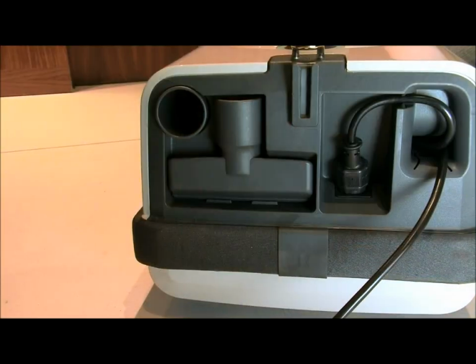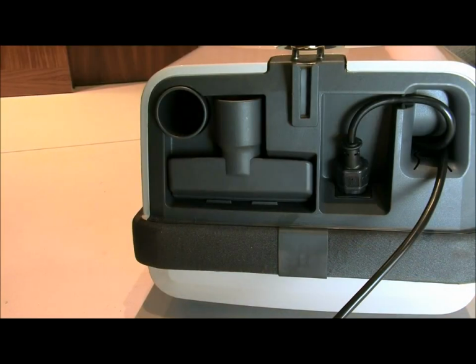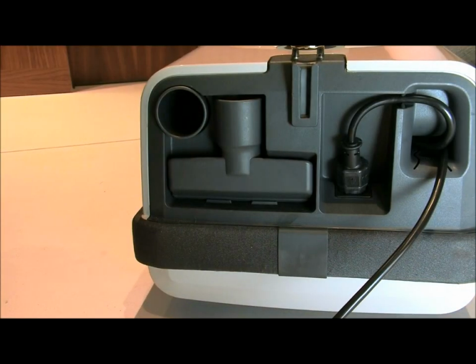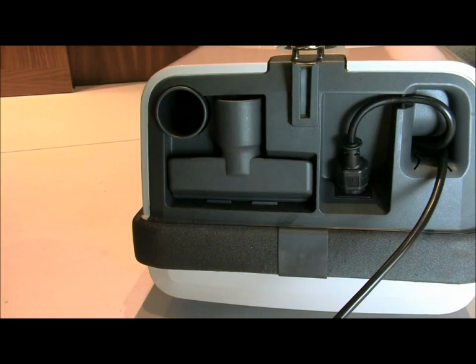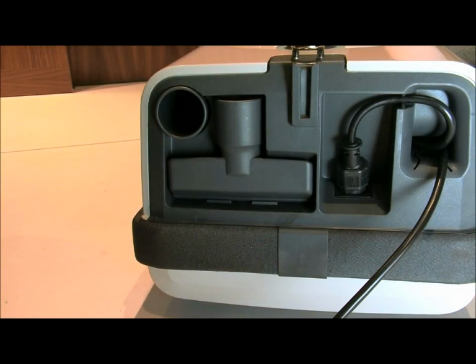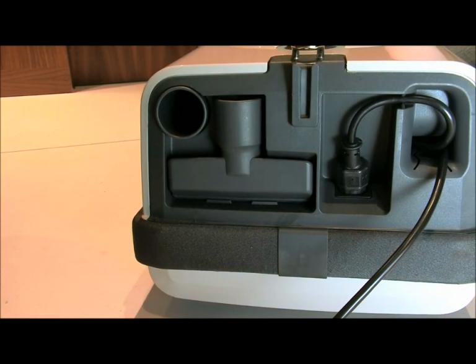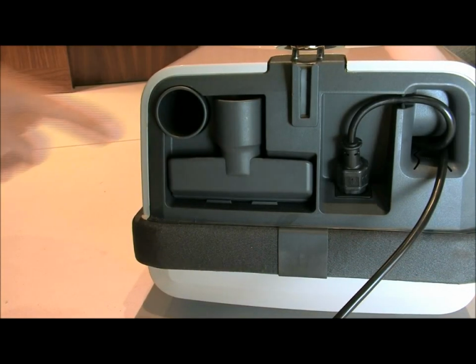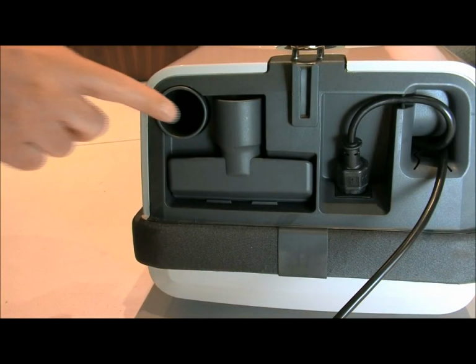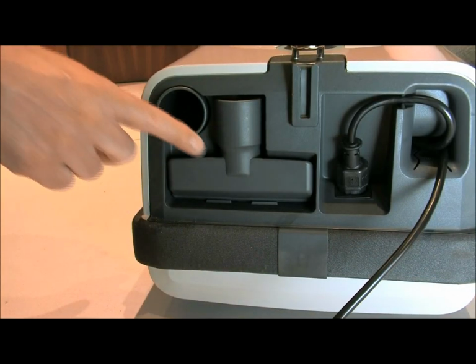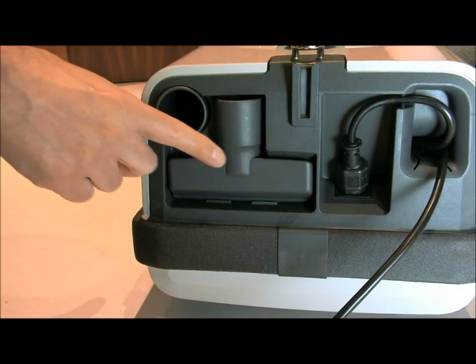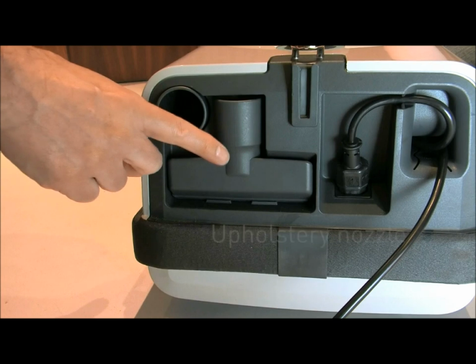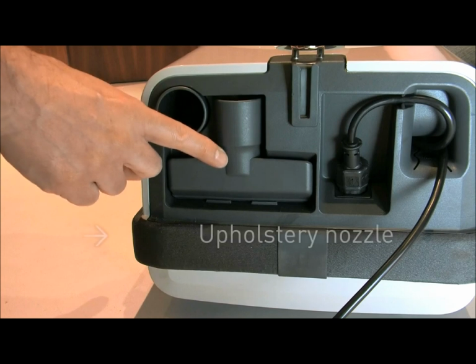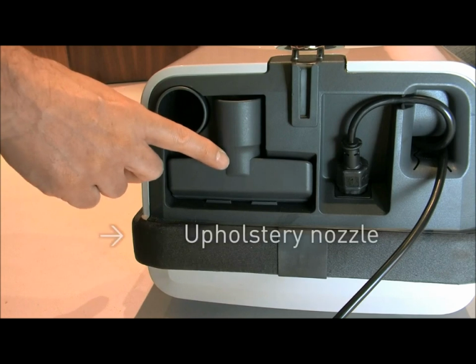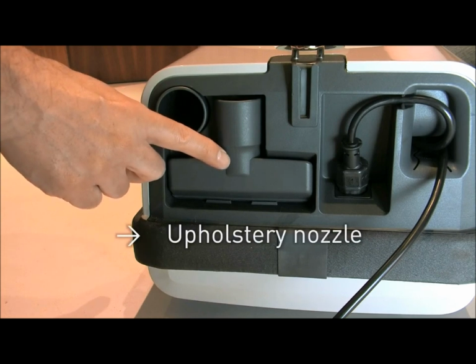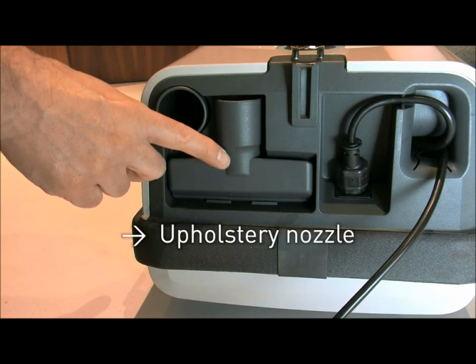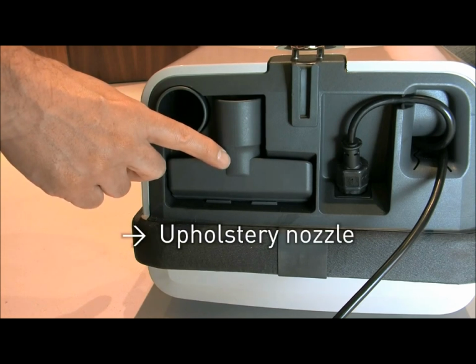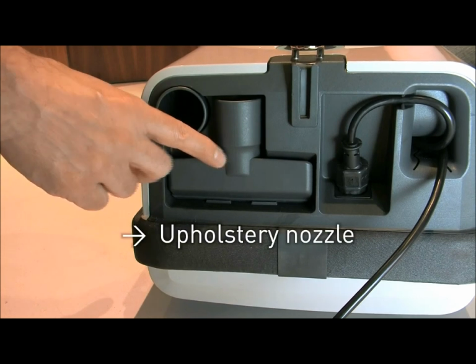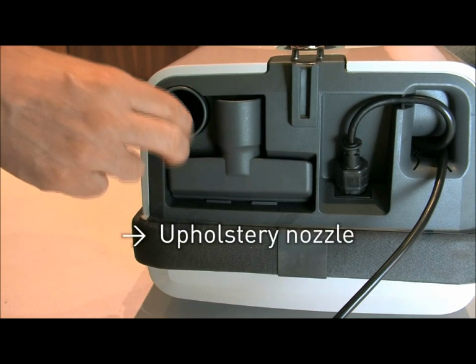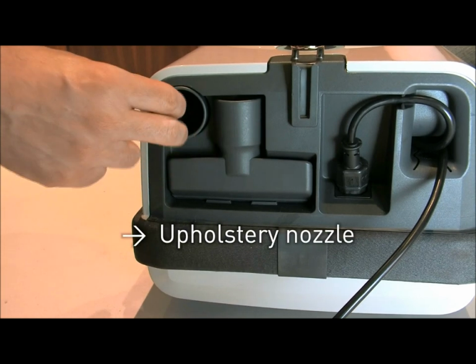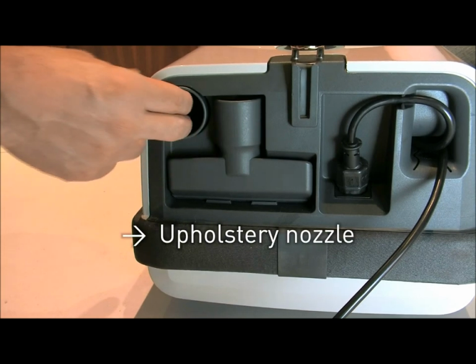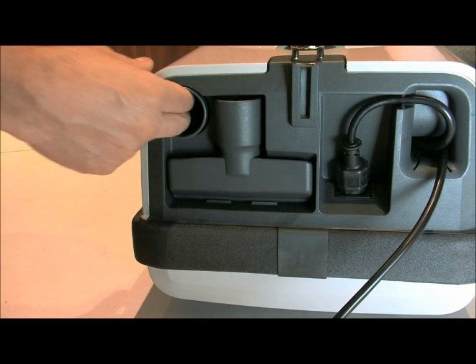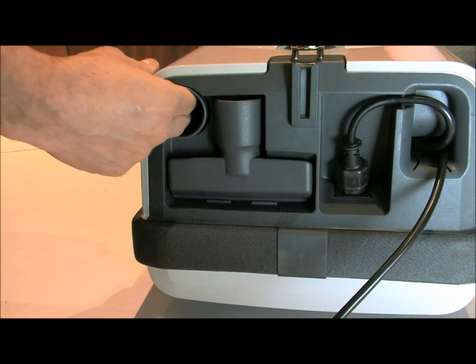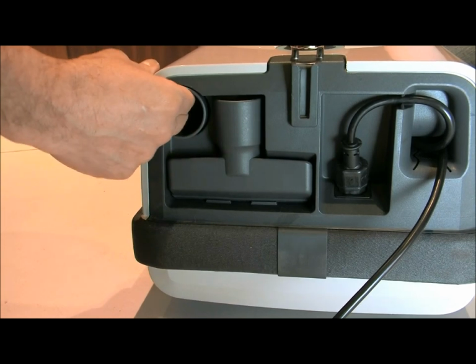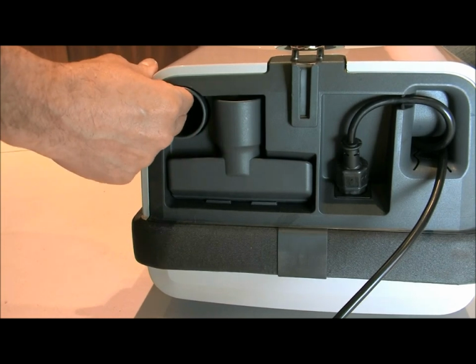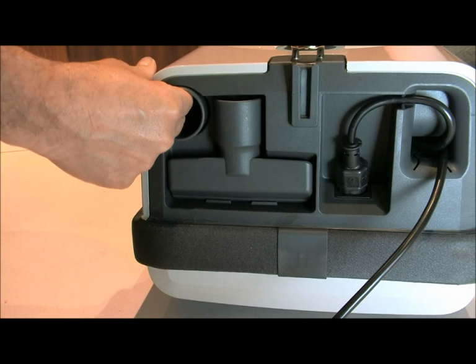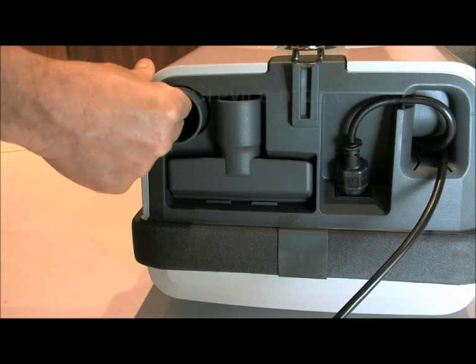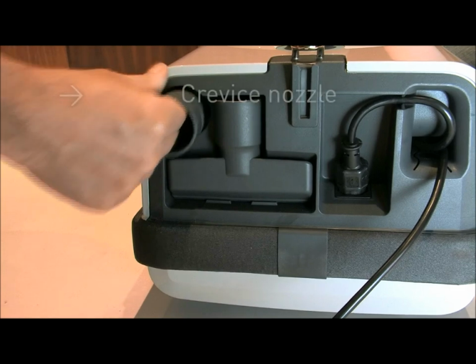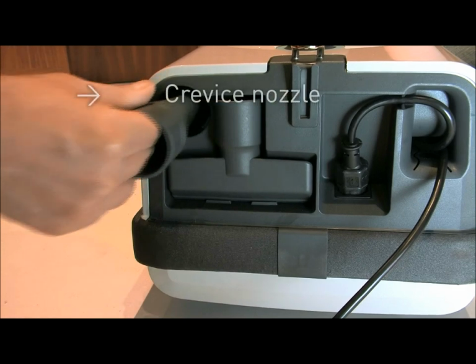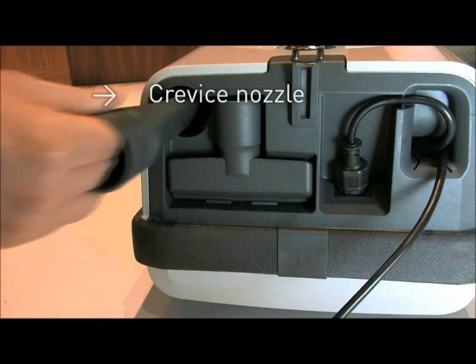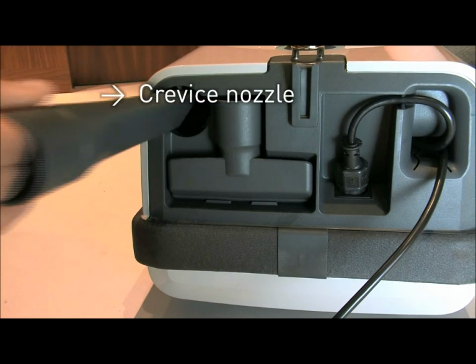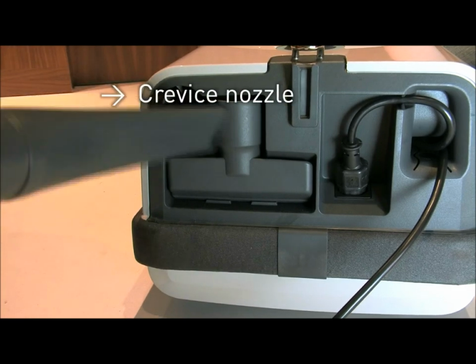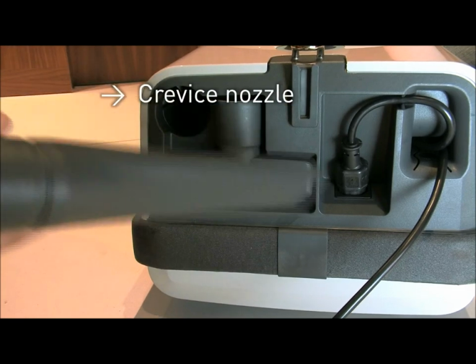The new SIBO Professional D is an innovative, high-quality product. It's technically advanced, well-engineered, durable, easy to use, and exceptionally functional.